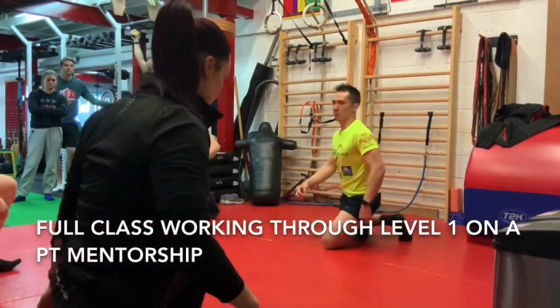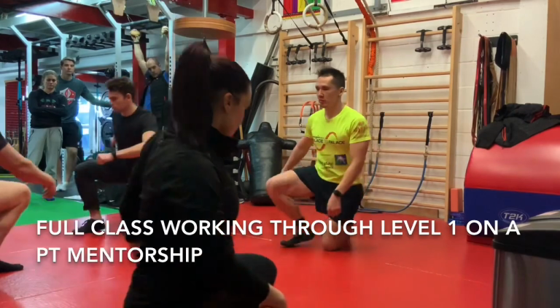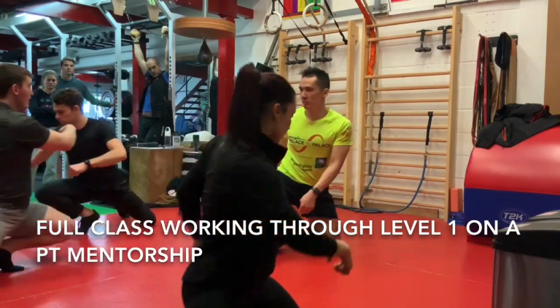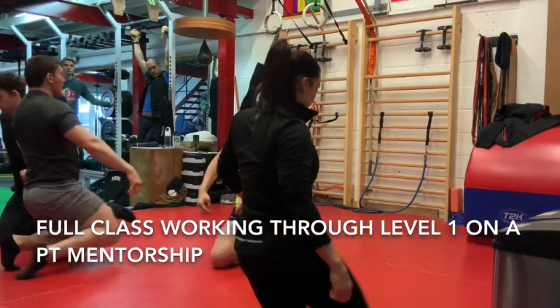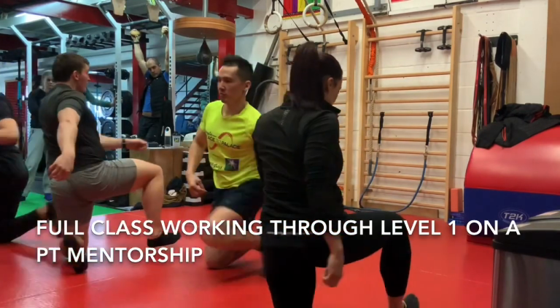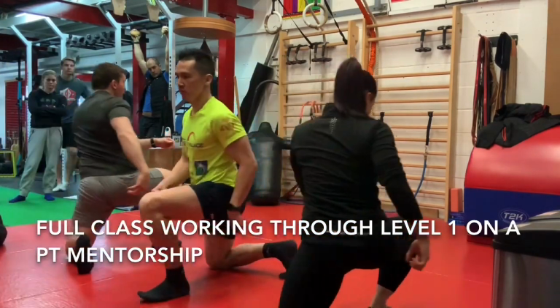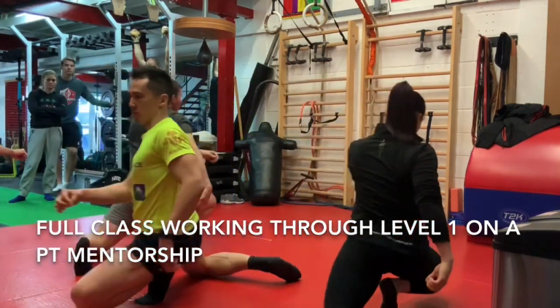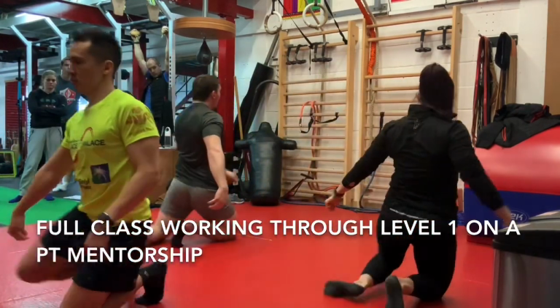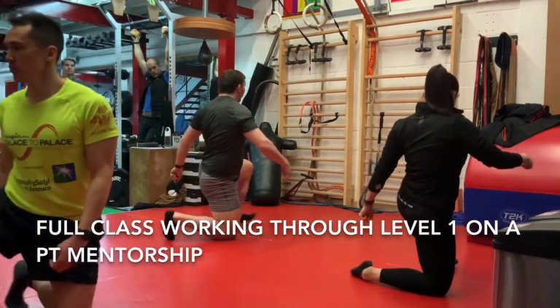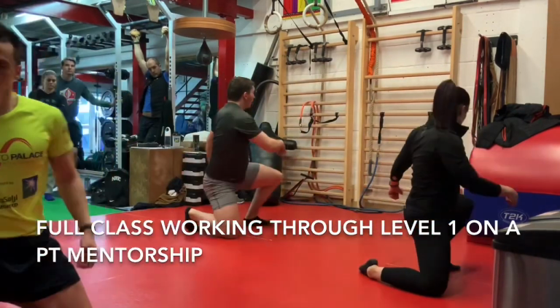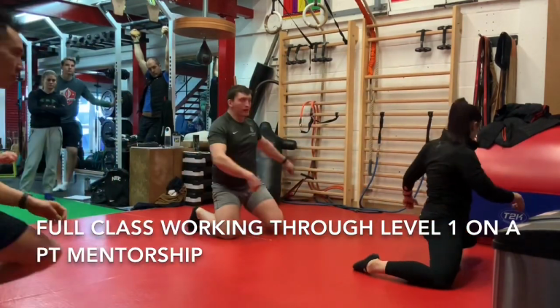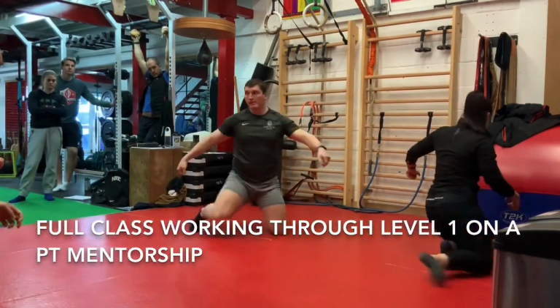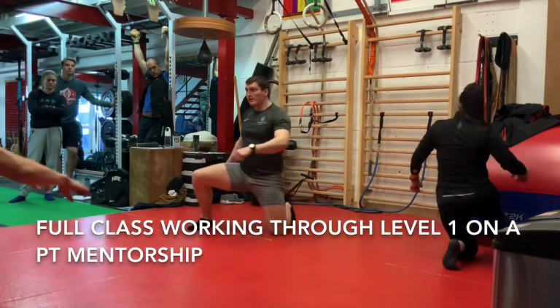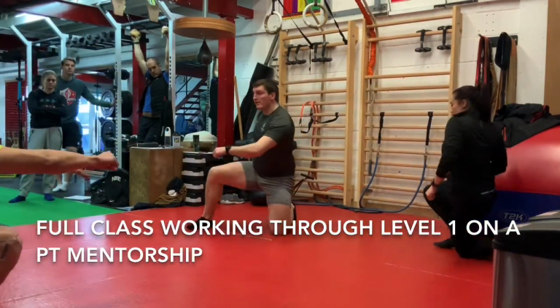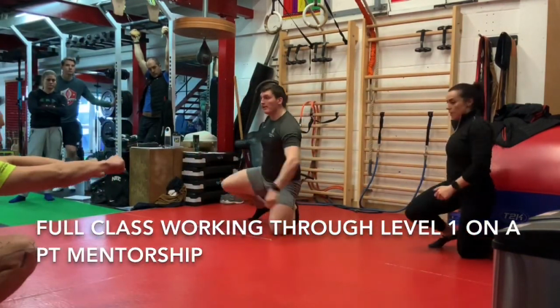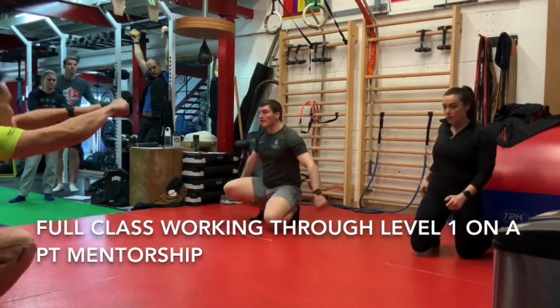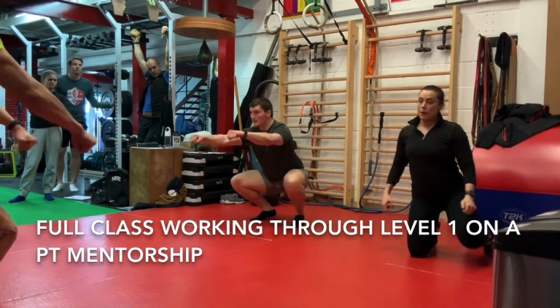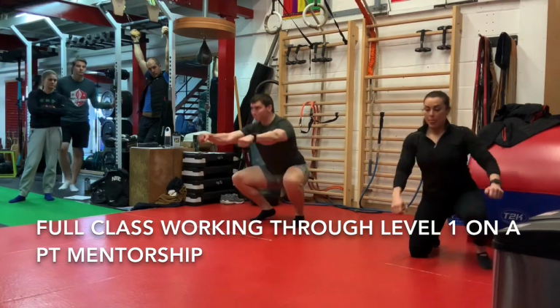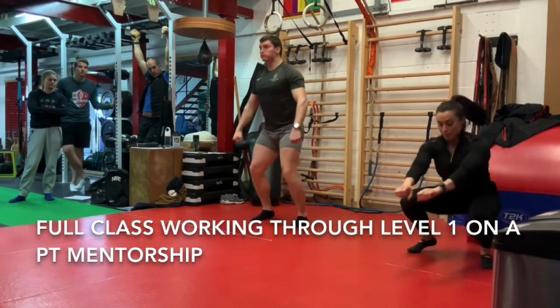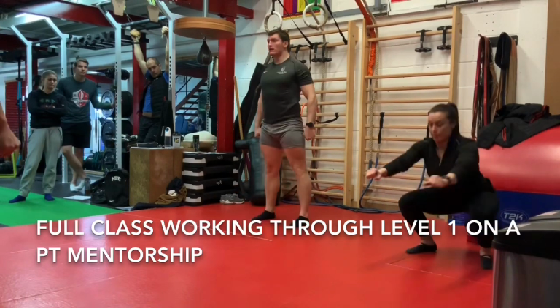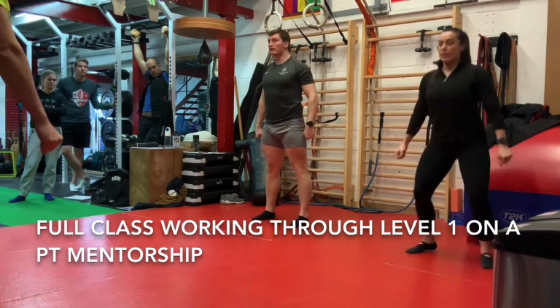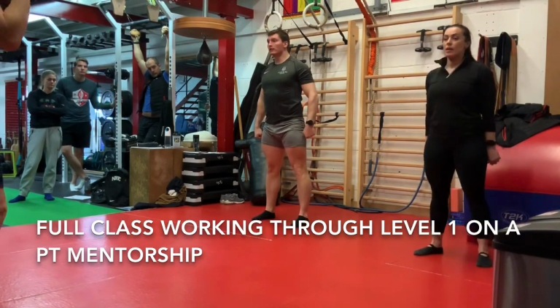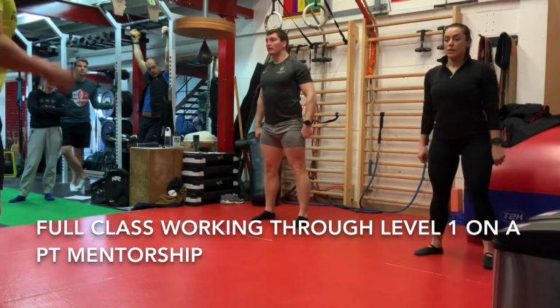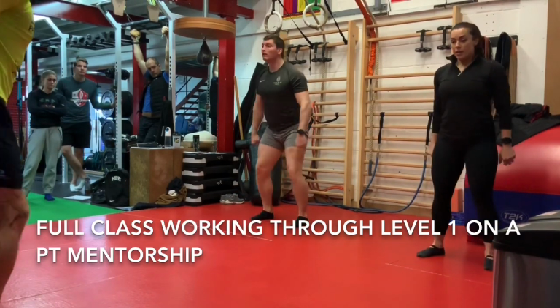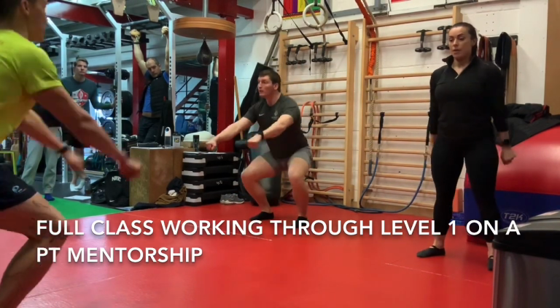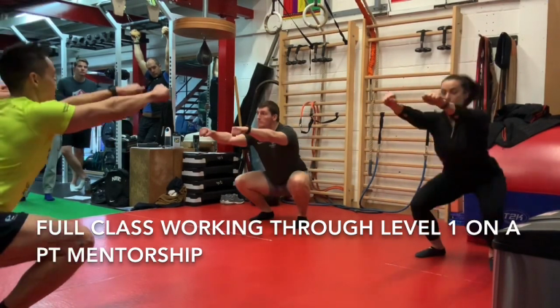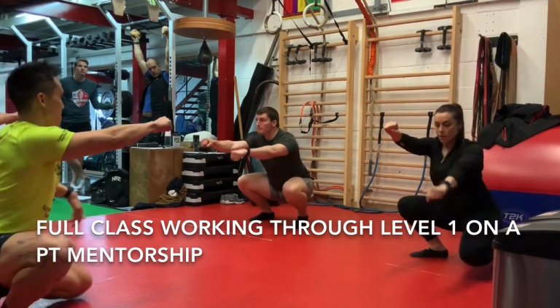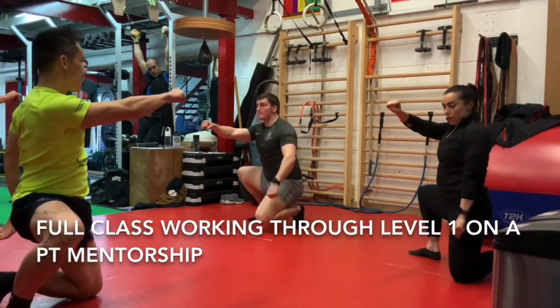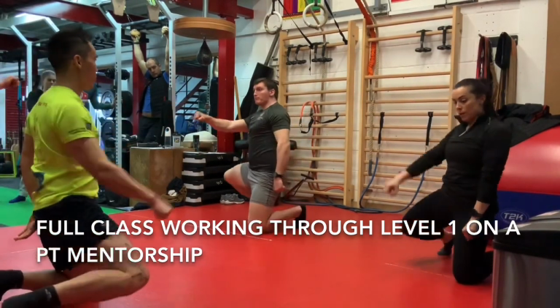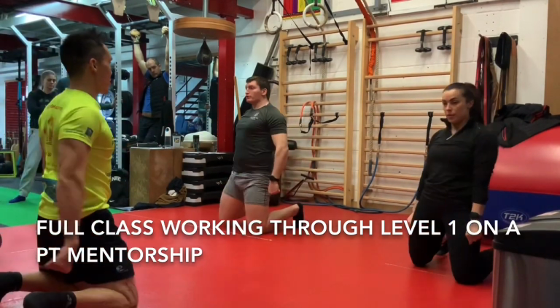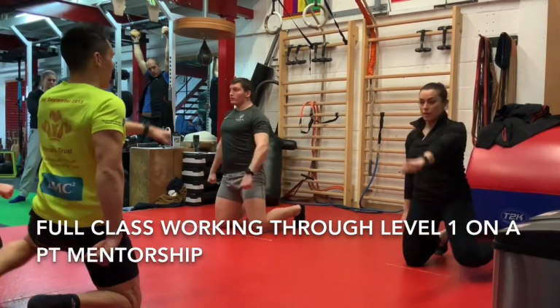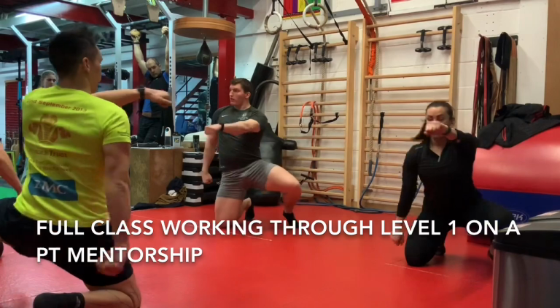Back leg in at 90, good. Up you come. Seiza drill. Left, right, left, right.